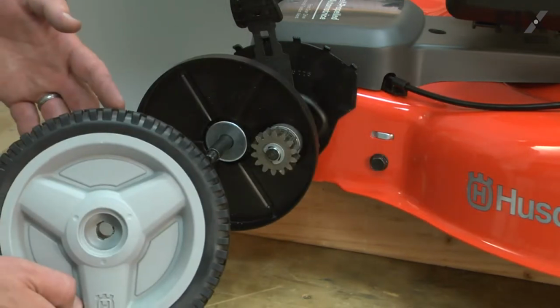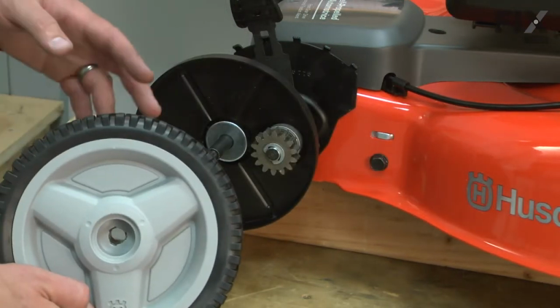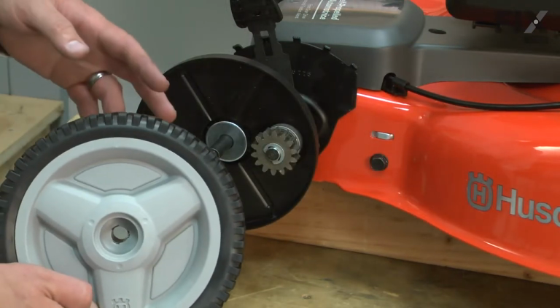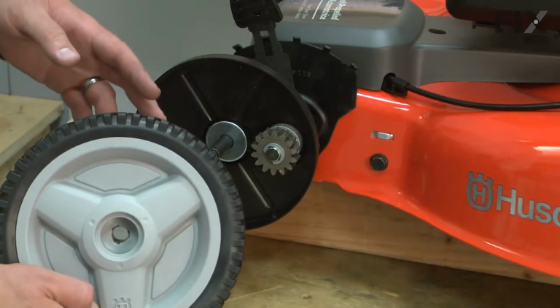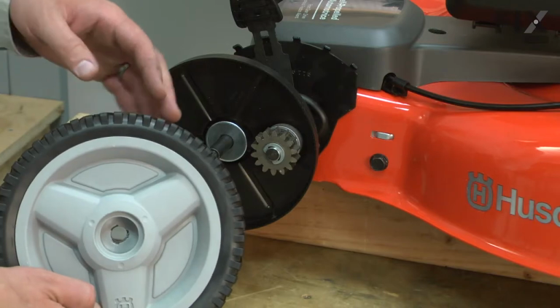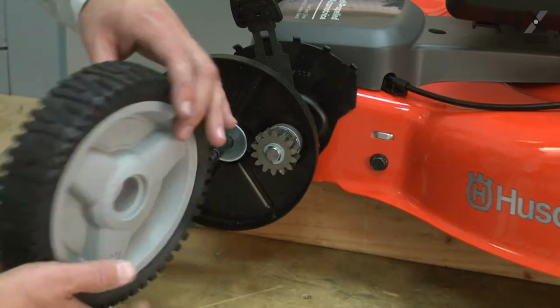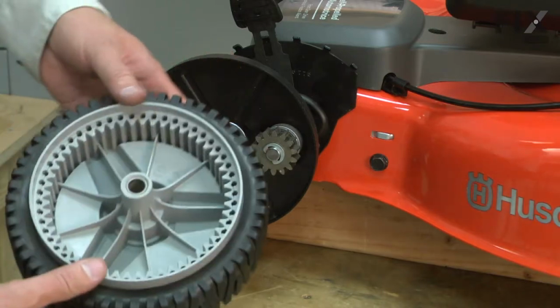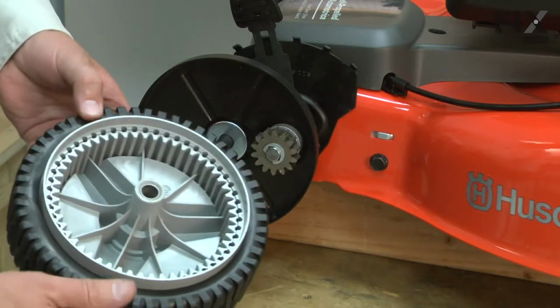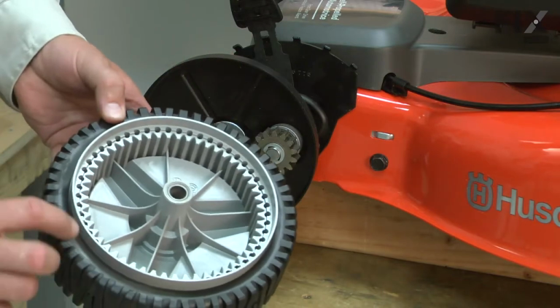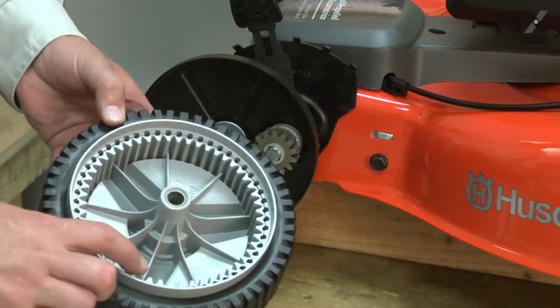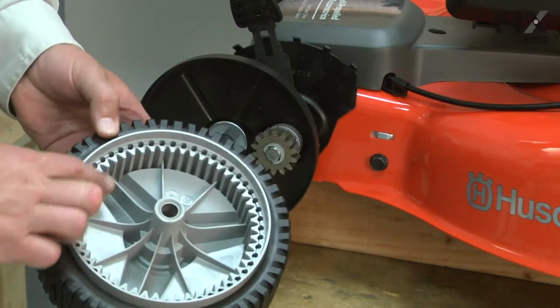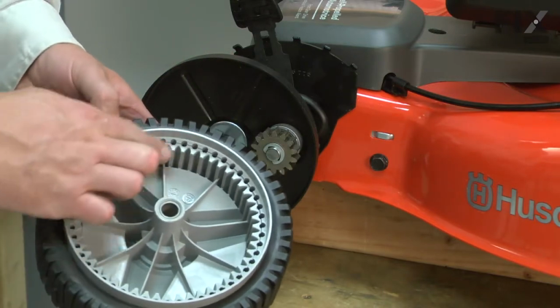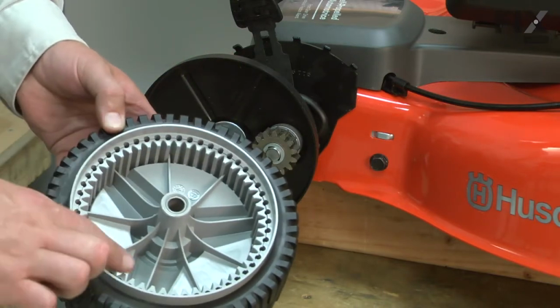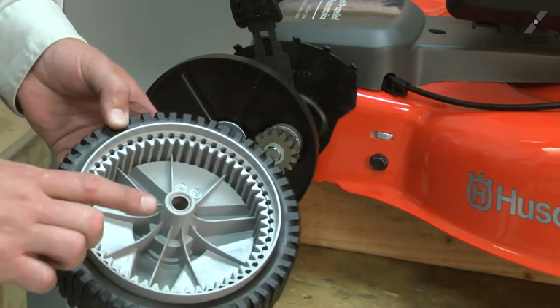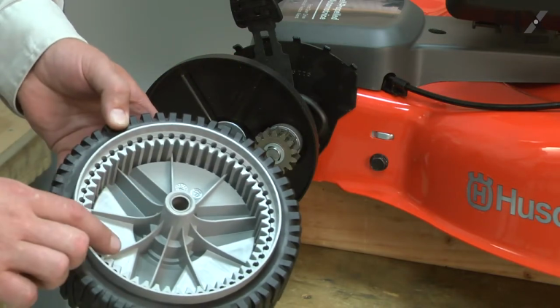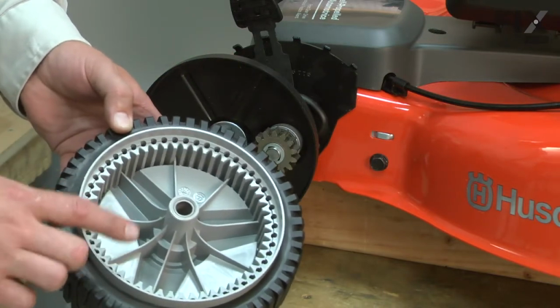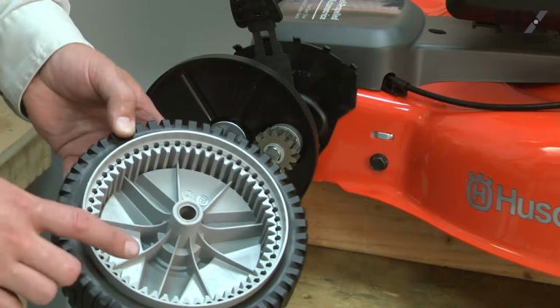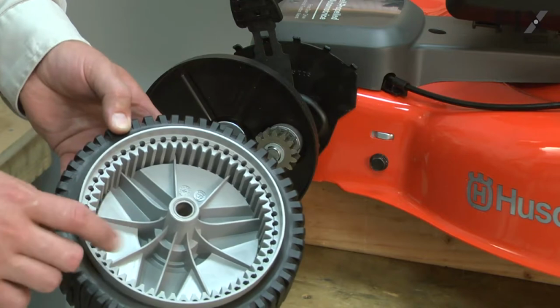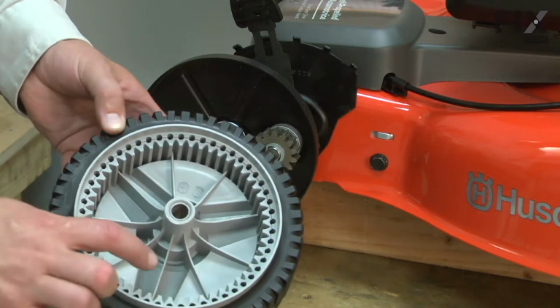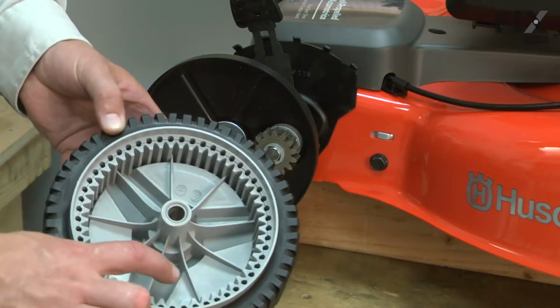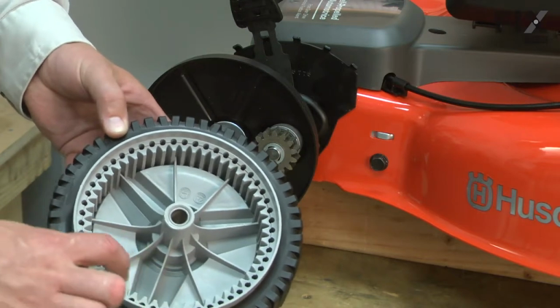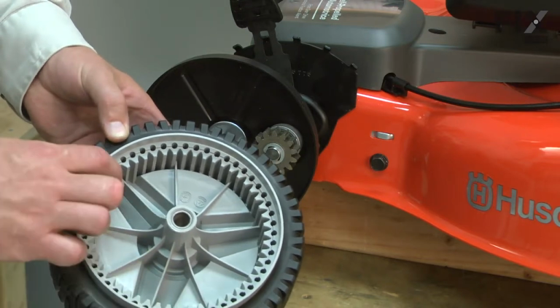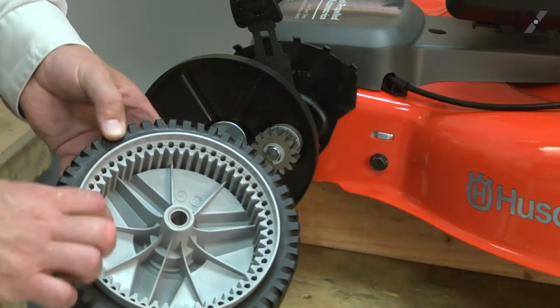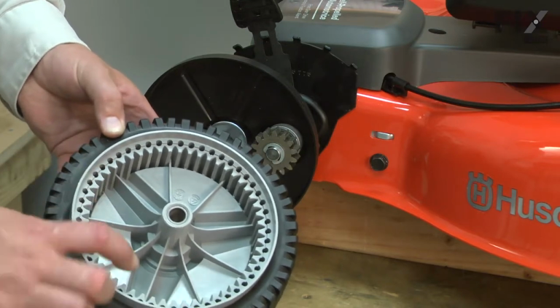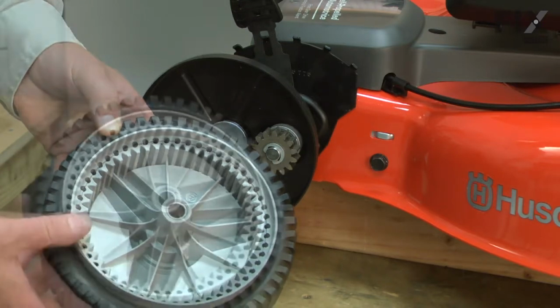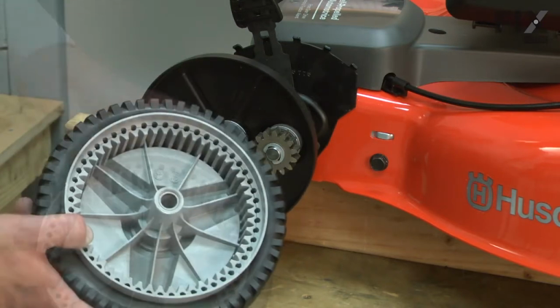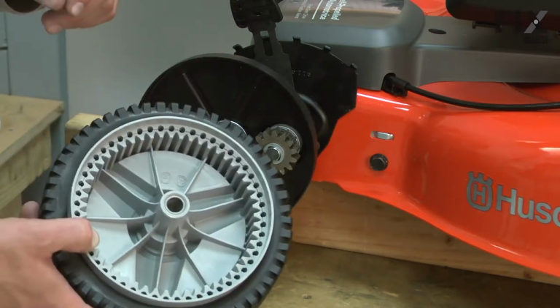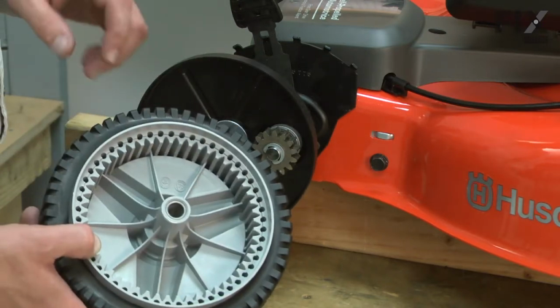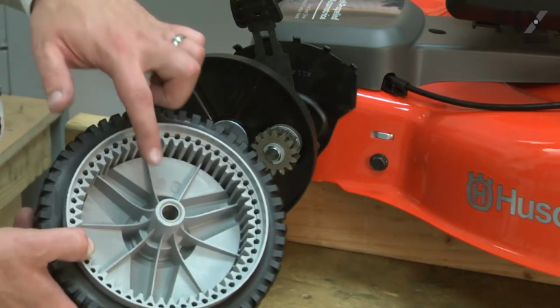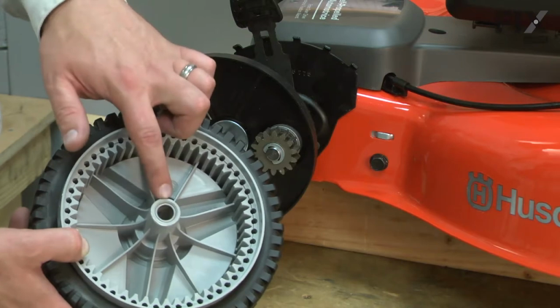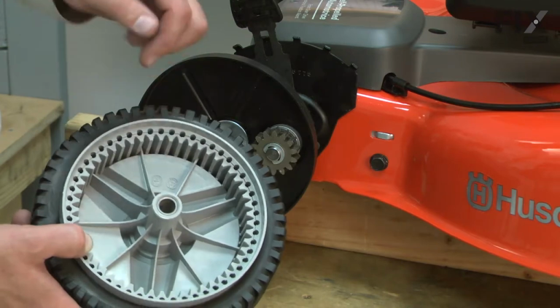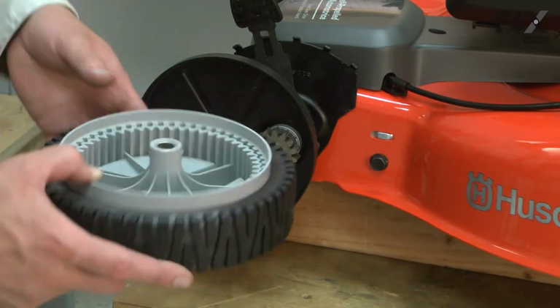Now I can install the new wheel. I don't want to put any lubricant on the gears. Adding lubricant will attract dirt and that will quickly wear down these plastic gears. It's also not necessary to lubricate the axle sleeve.